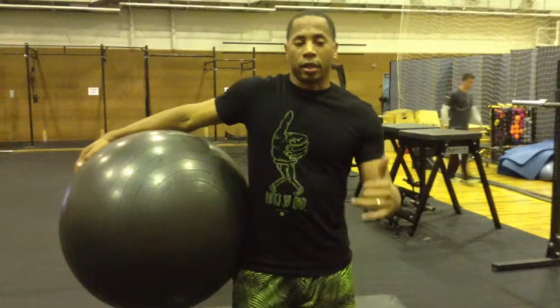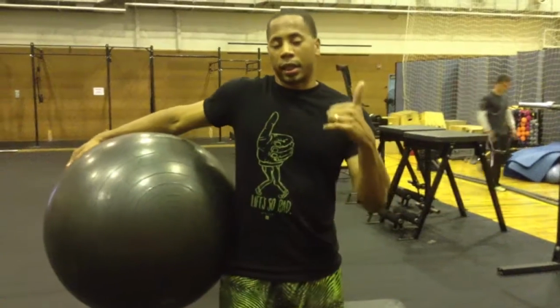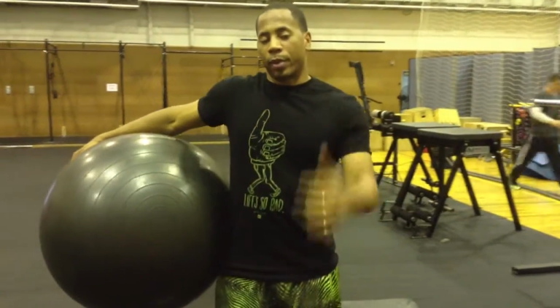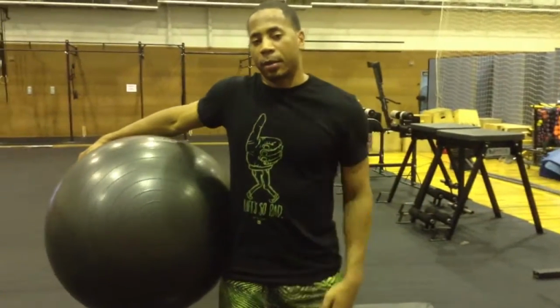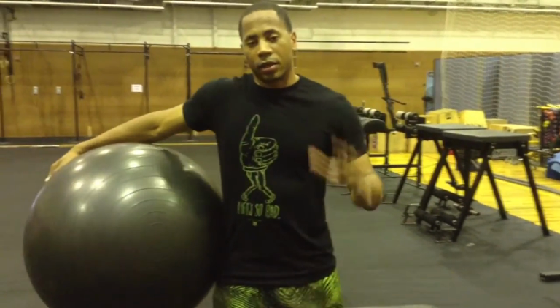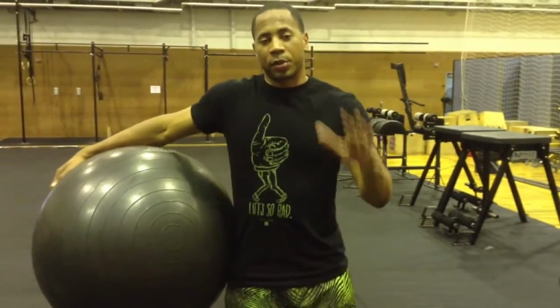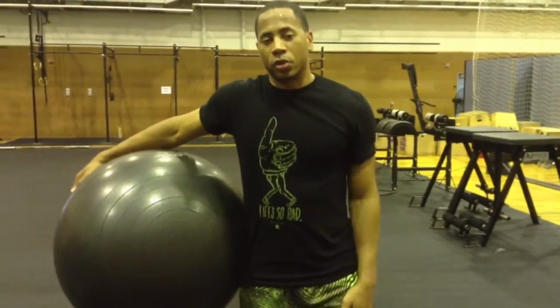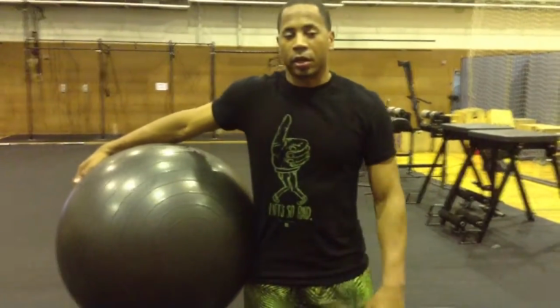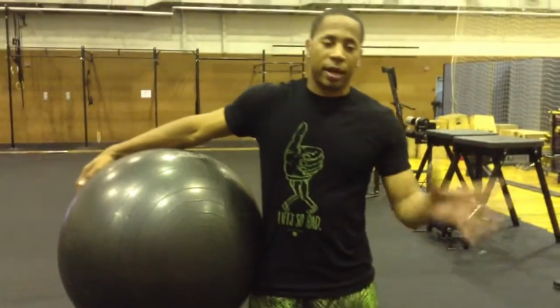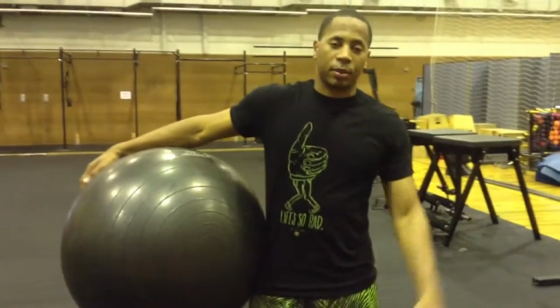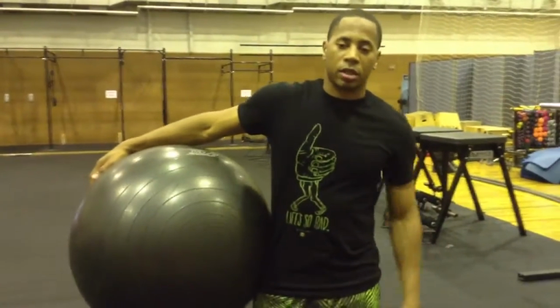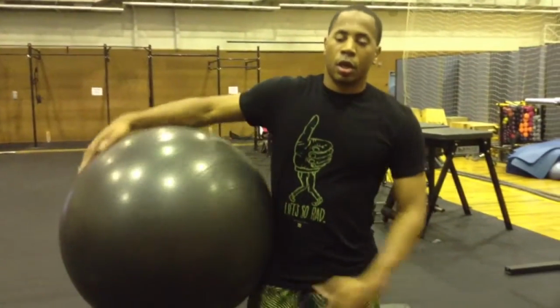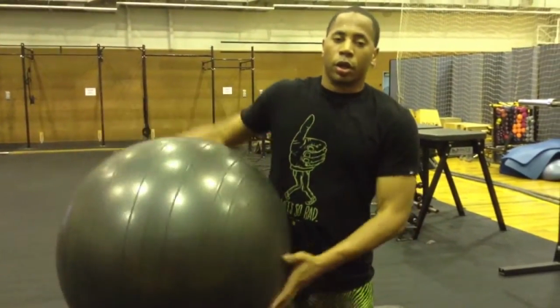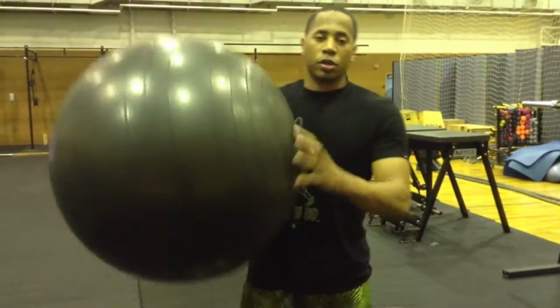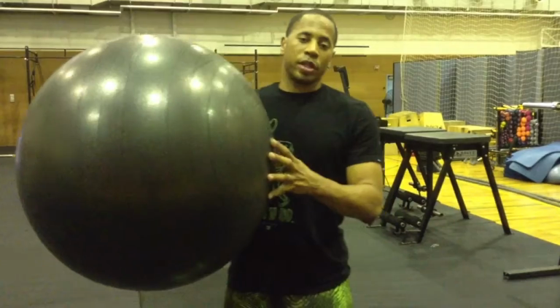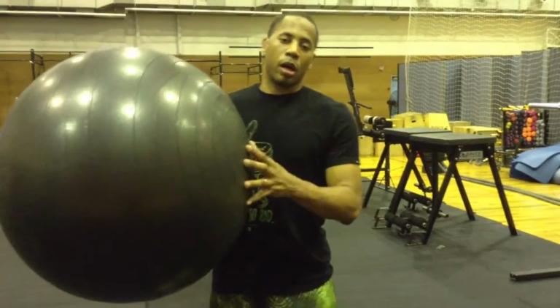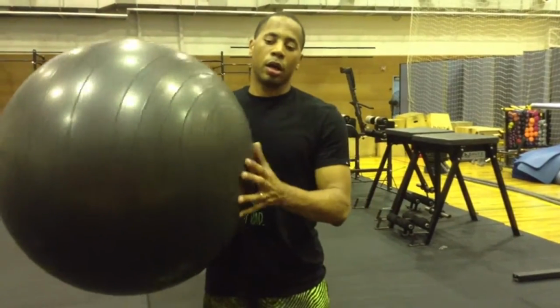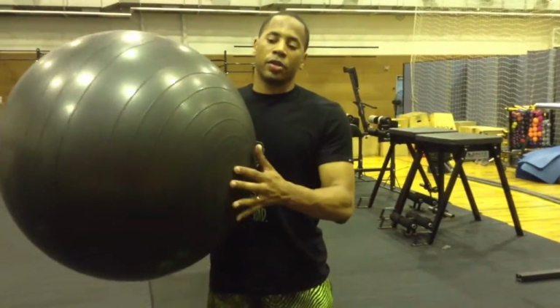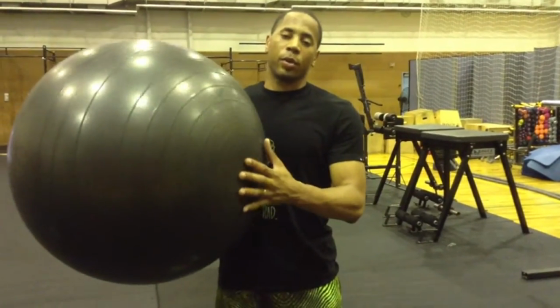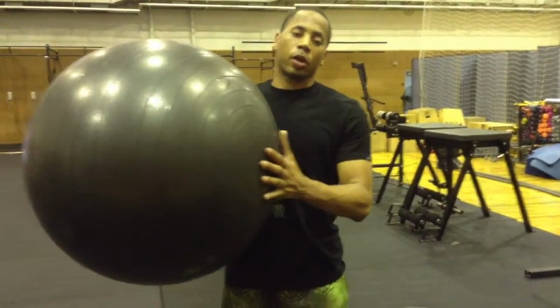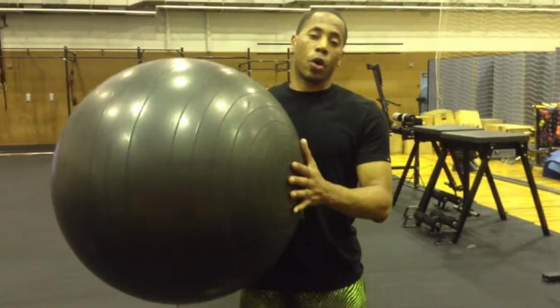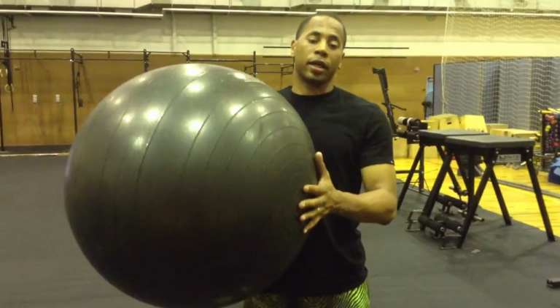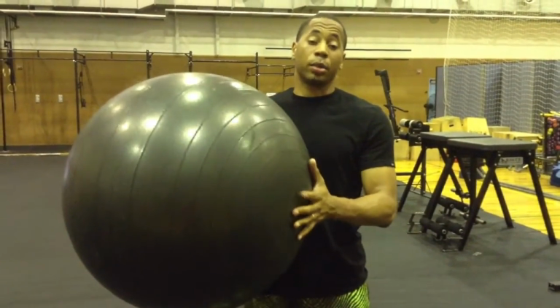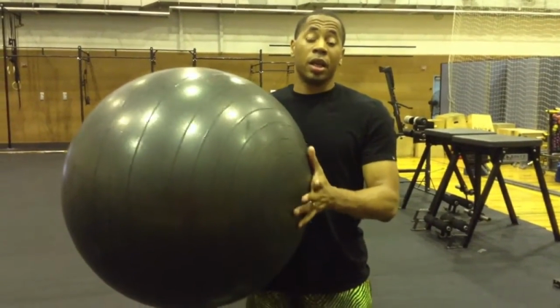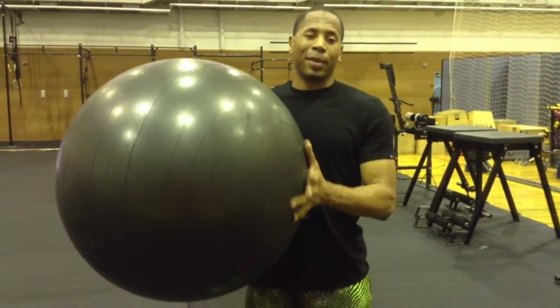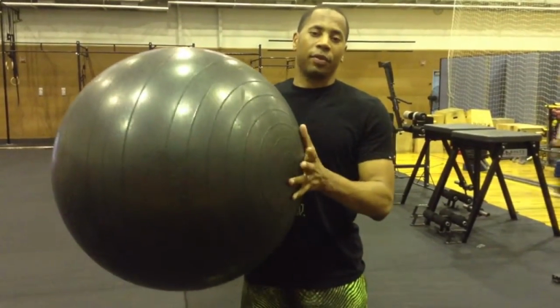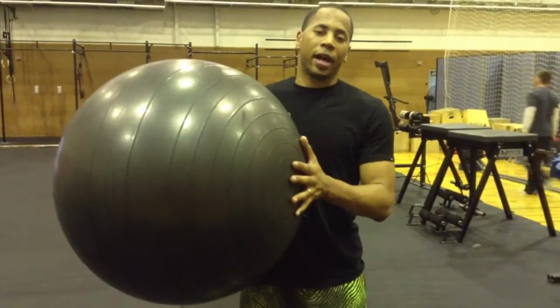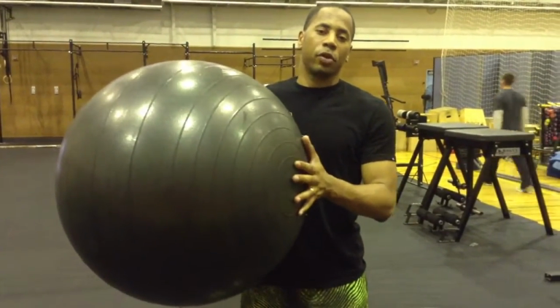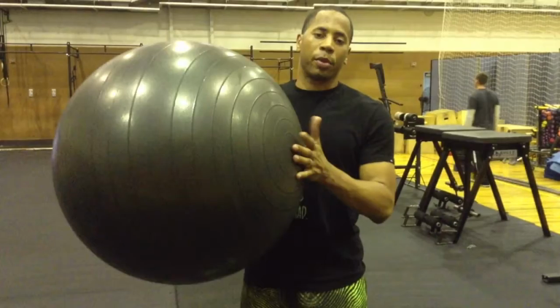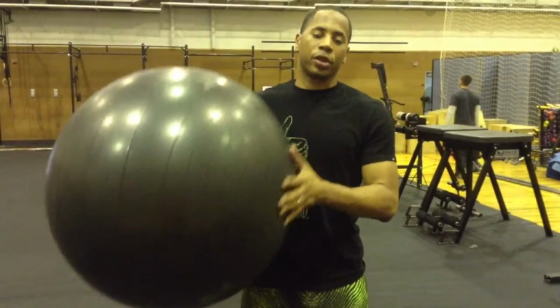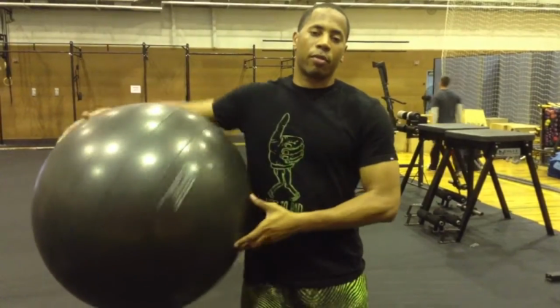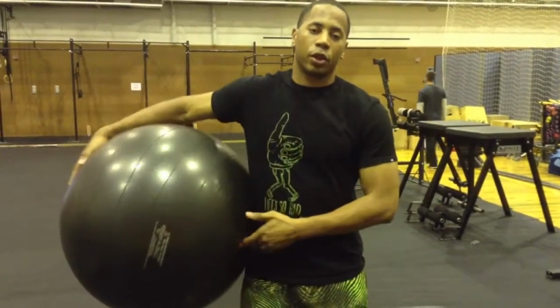We're back. I'm glad that you've come to my YouTube channel. We're going to use the Swiss ball so that we can work our core. This is going to be about a level 5 move, but I'm pretty sure everybody can do it.